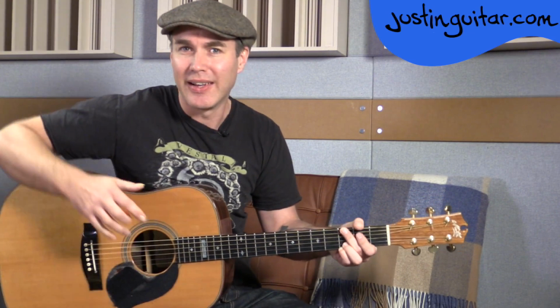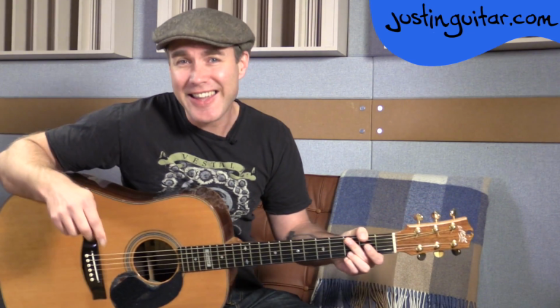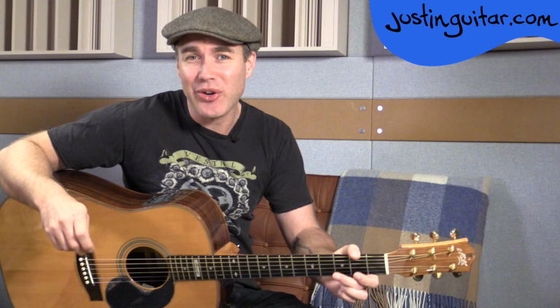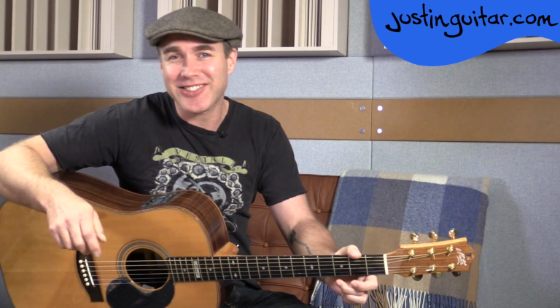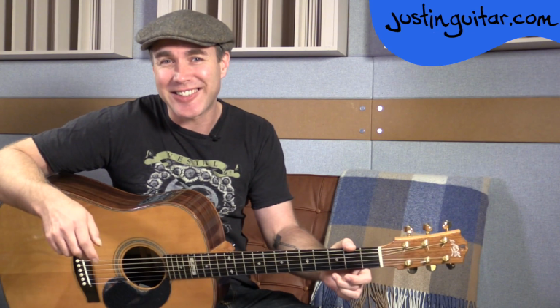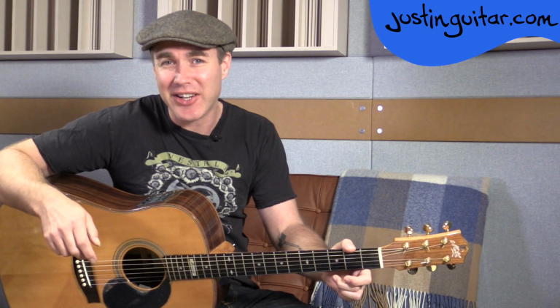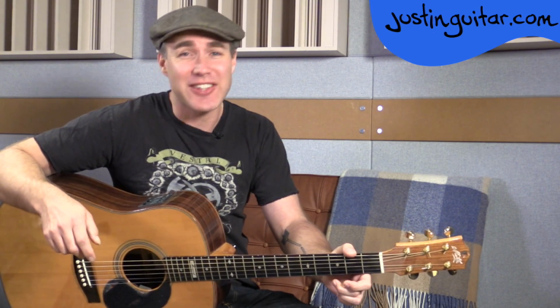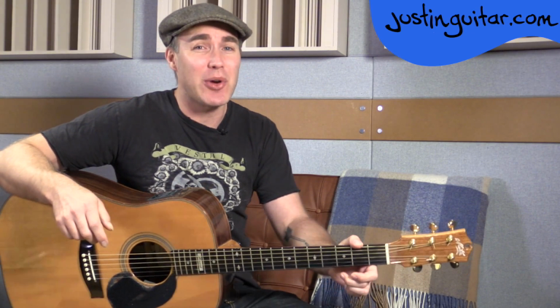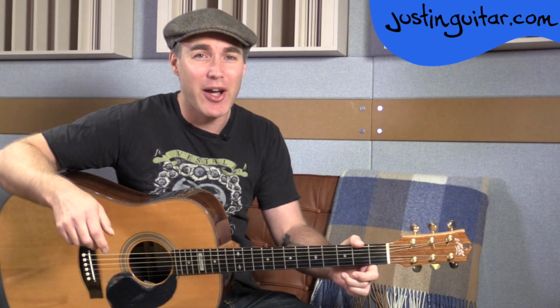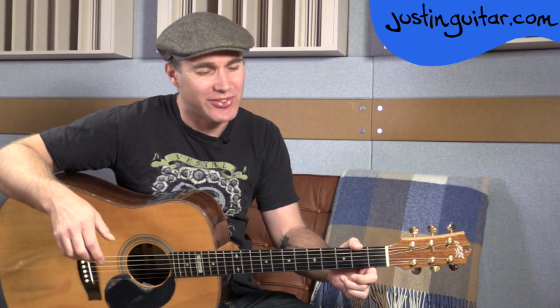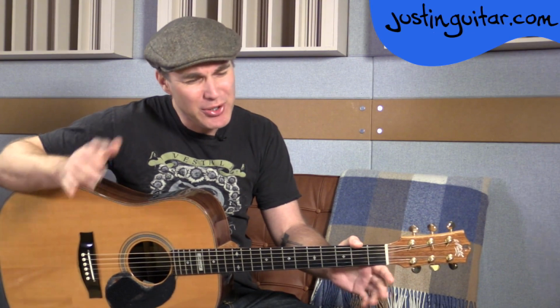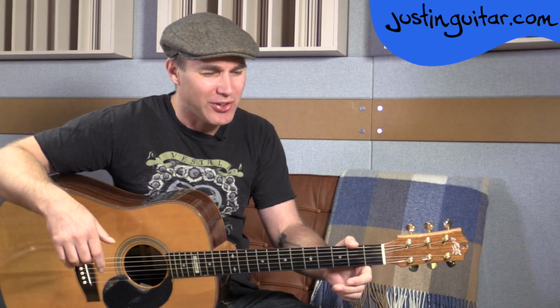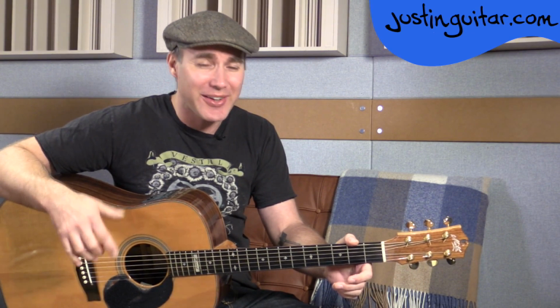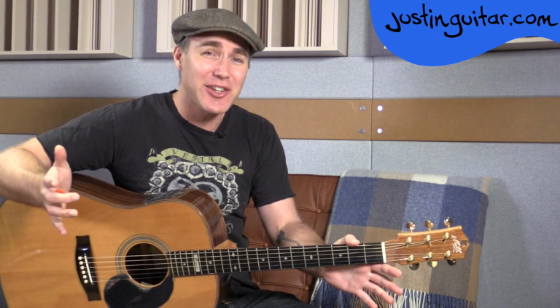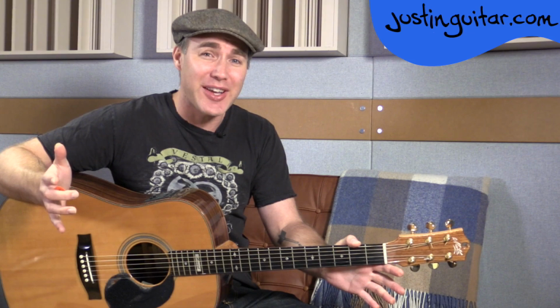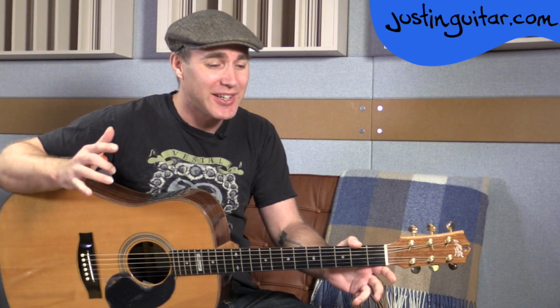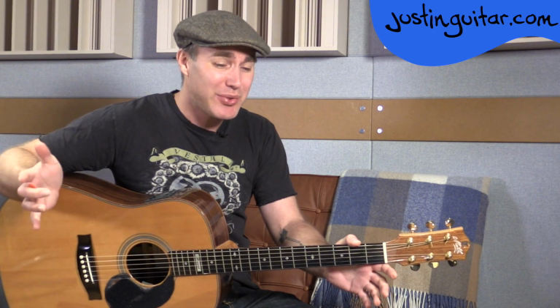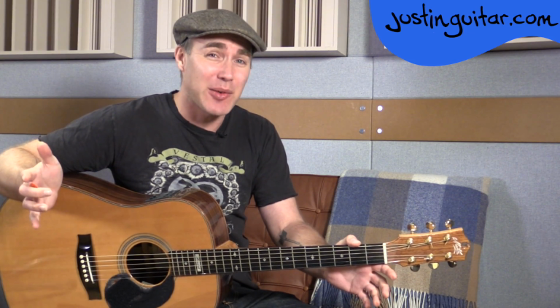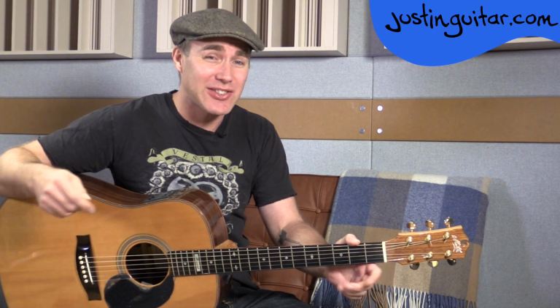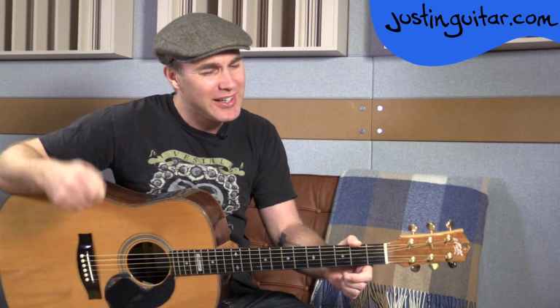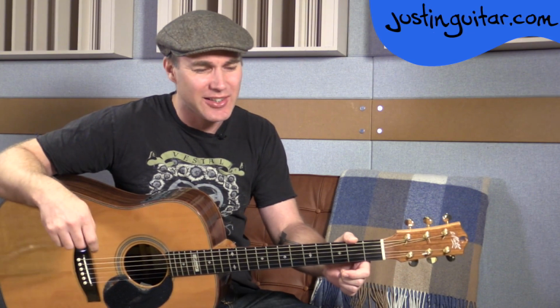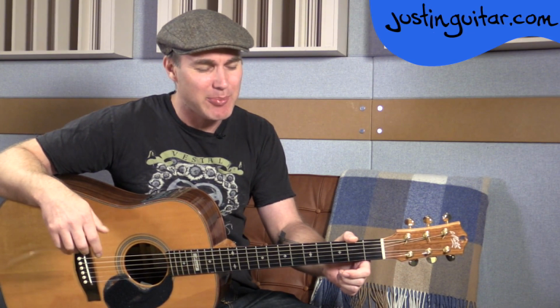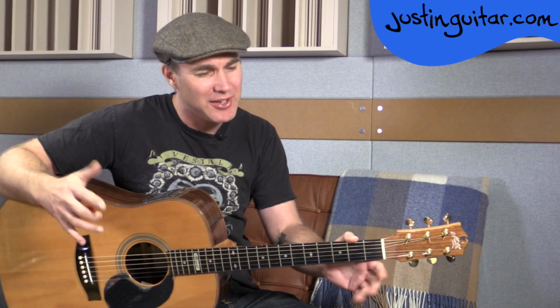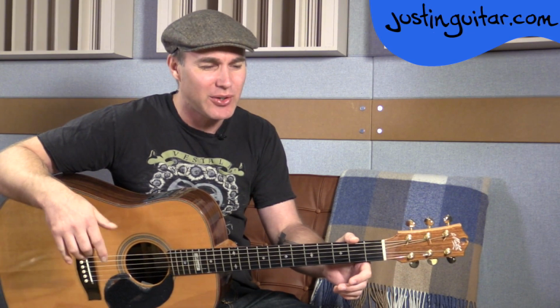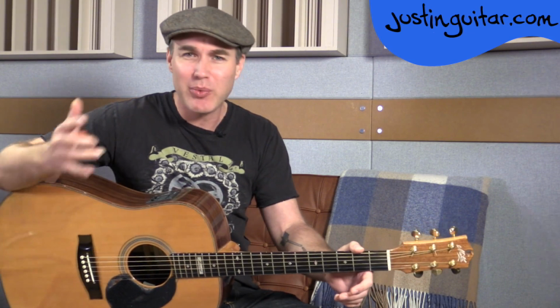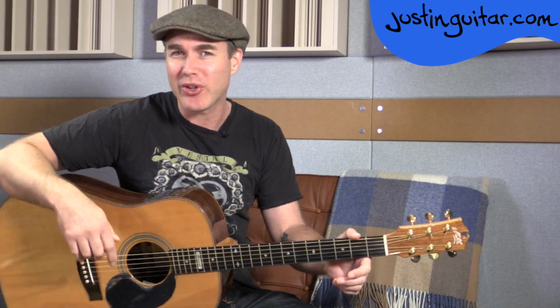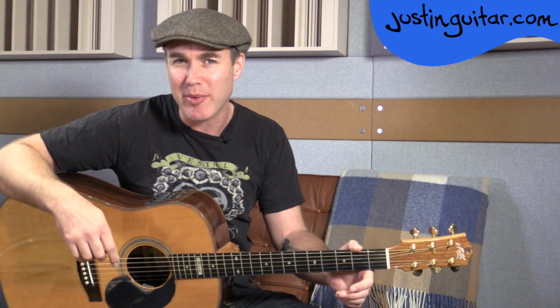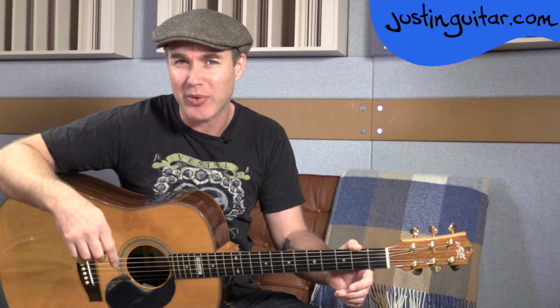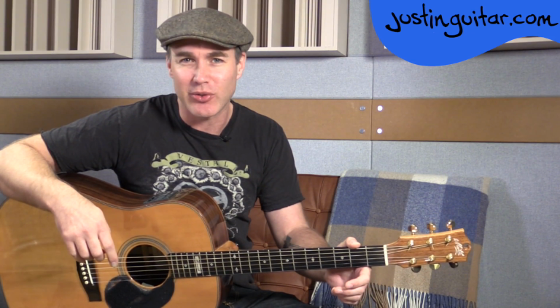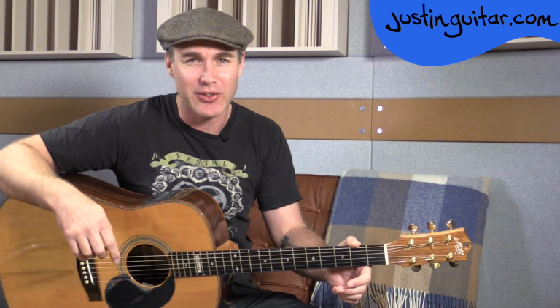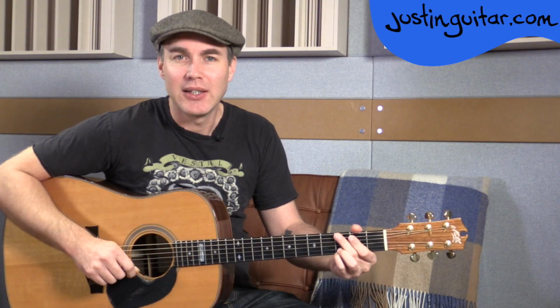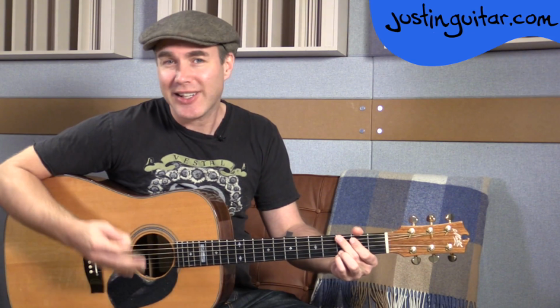Hey, how you doing? Justin here today. We are checking out Songbird by Oasis. Beautiful song this one, and it's only got three chords — pretty easy to play actually, really nice little strumming pattern, nice feel. Good one for all you guys to be playing along with the original recording as well.